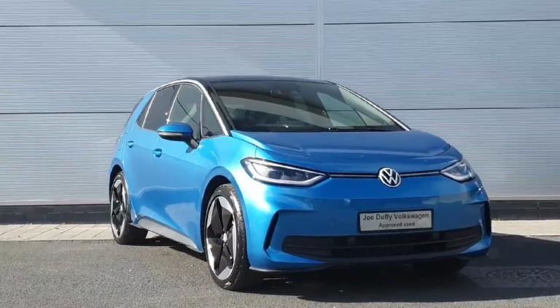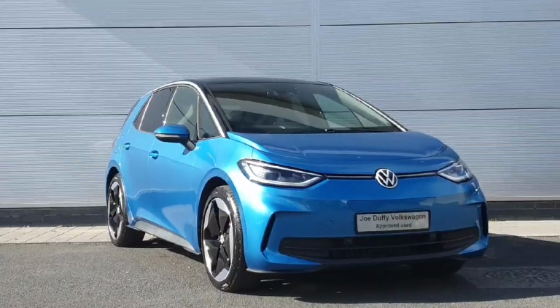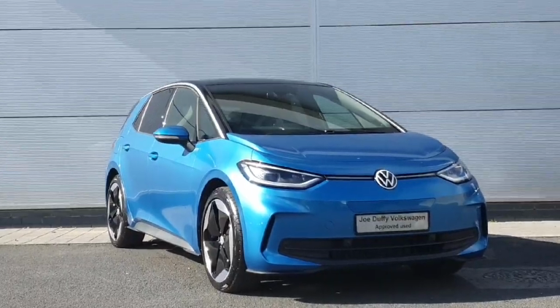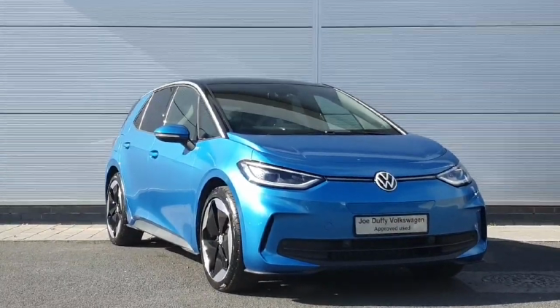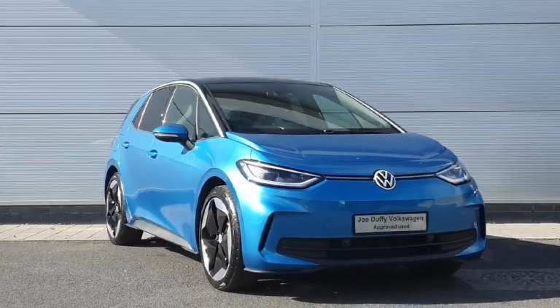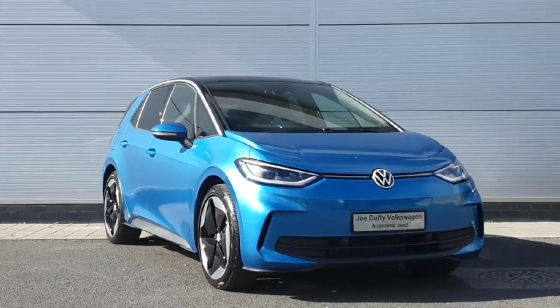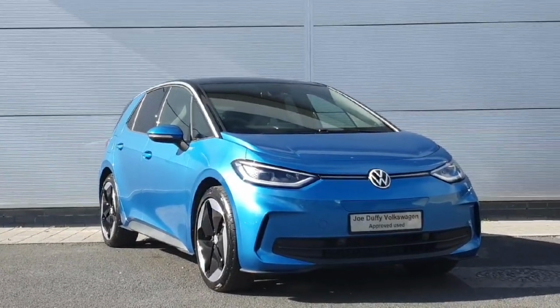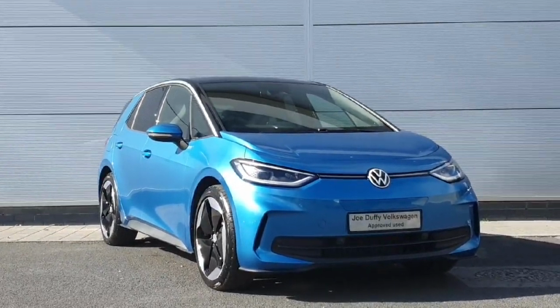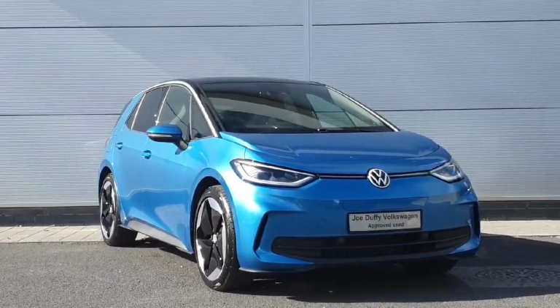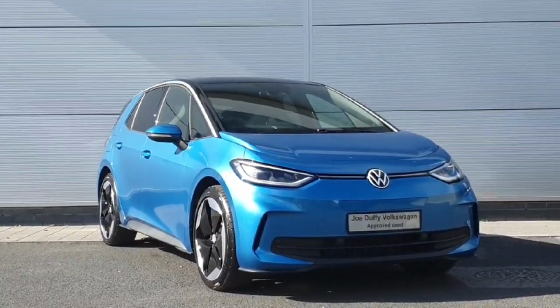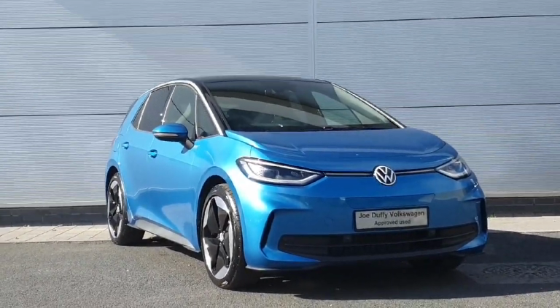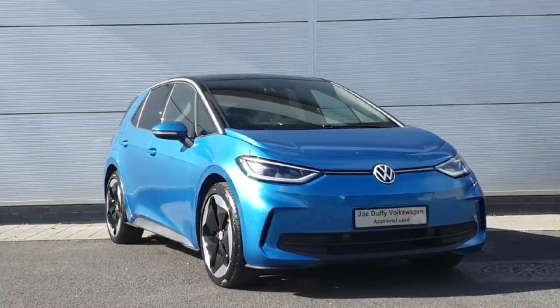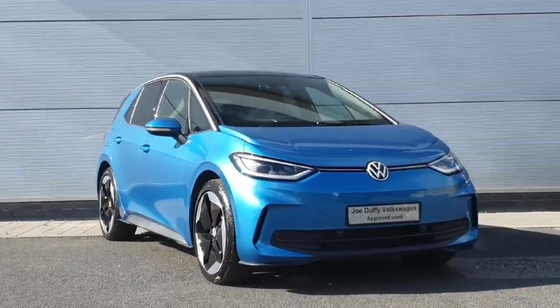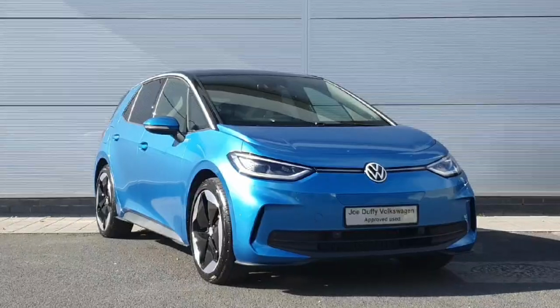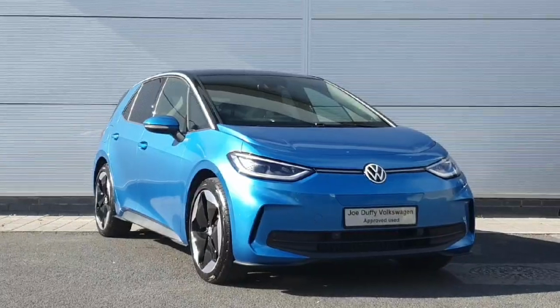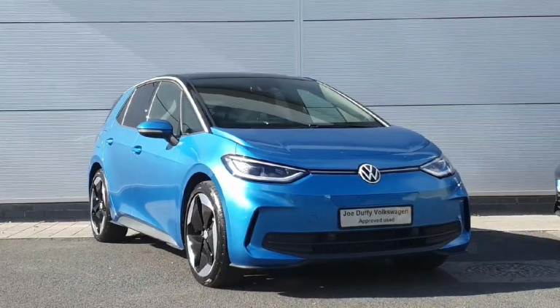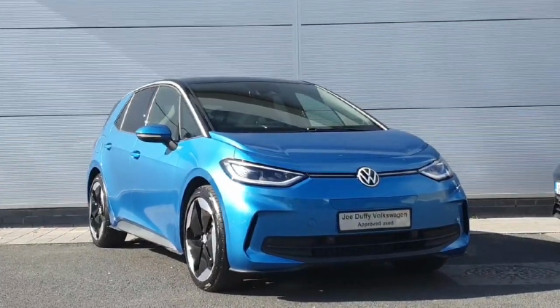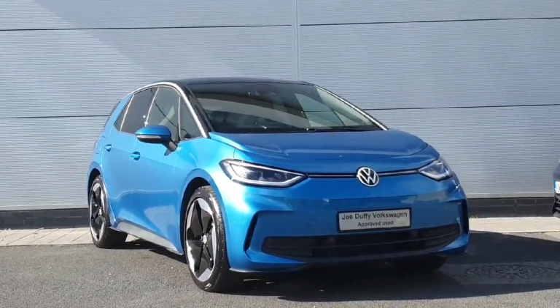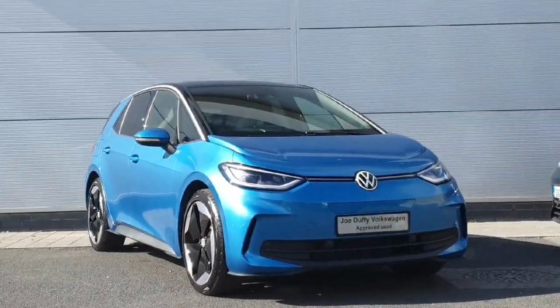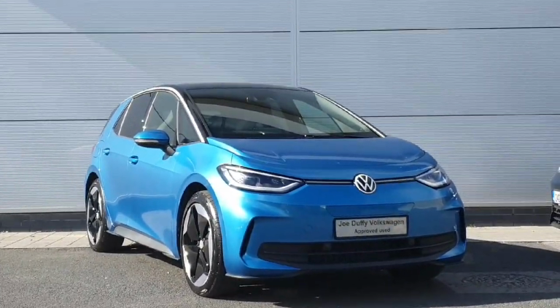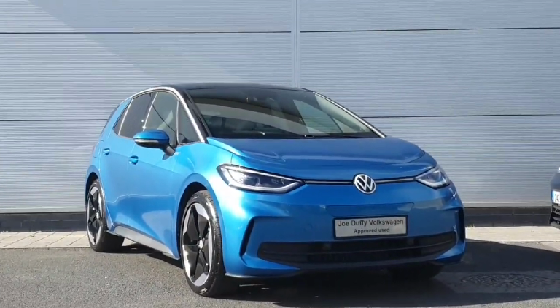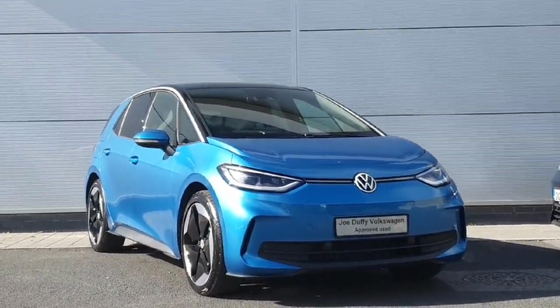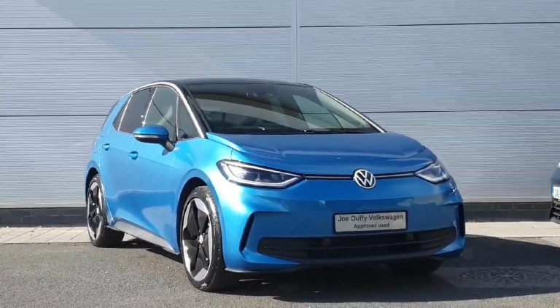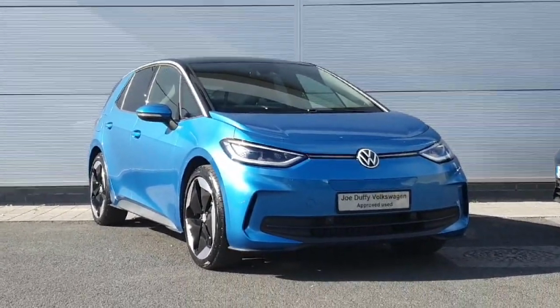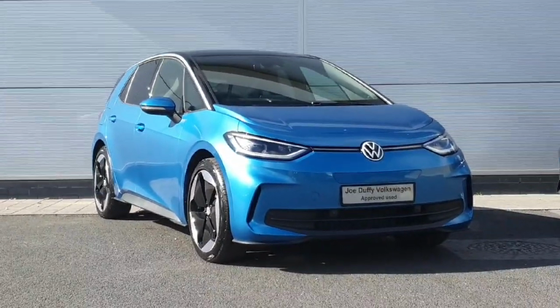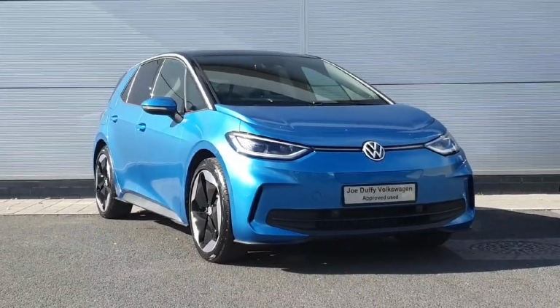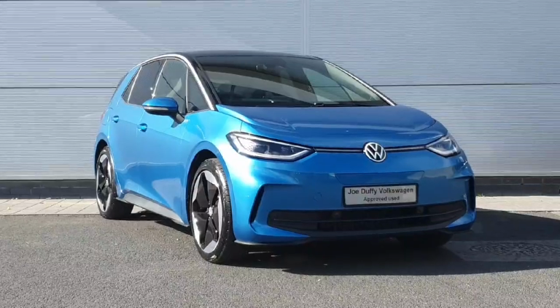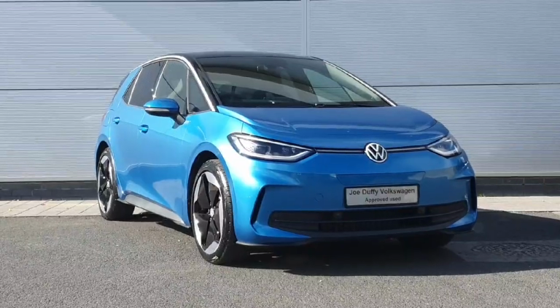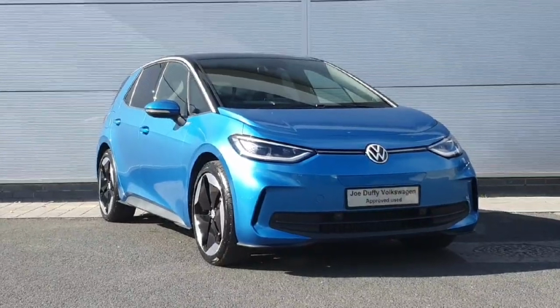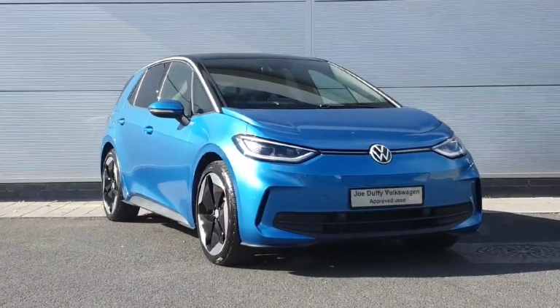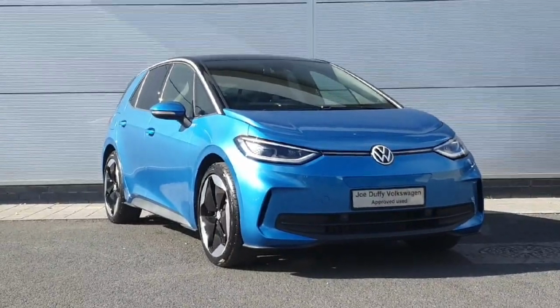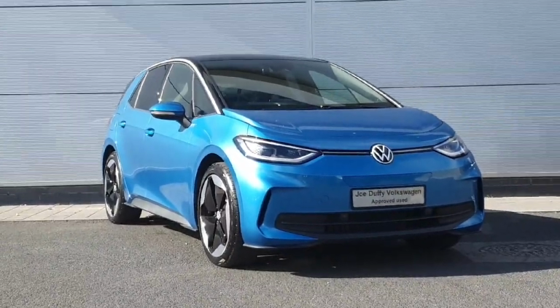With all that said, if you have any further enquiries or would like to view this car in better detail or even take it on a test drive, please don't hesitate to drop on in or give us a call on 01 850 3900. We look forward to seeing you soon. Thank you.